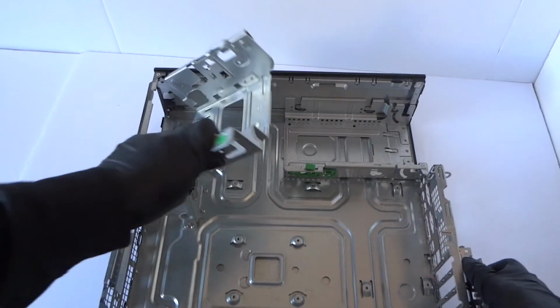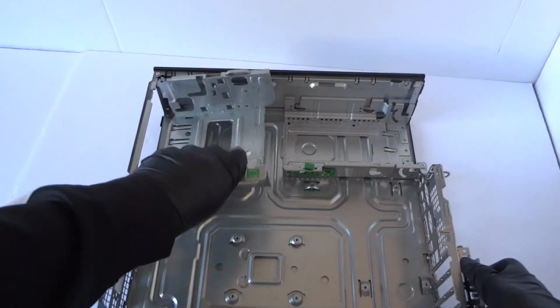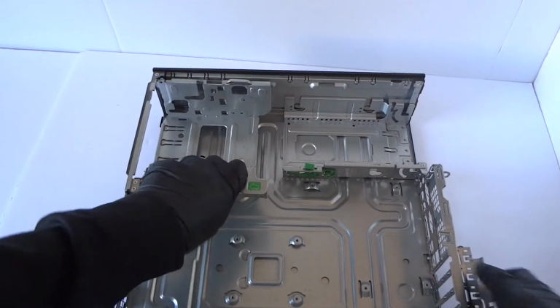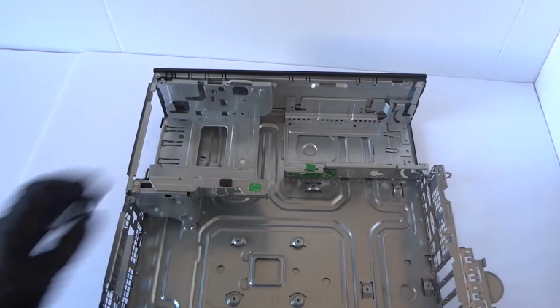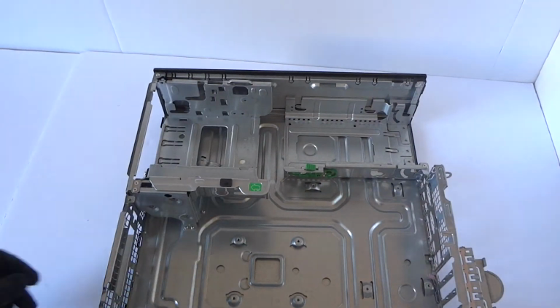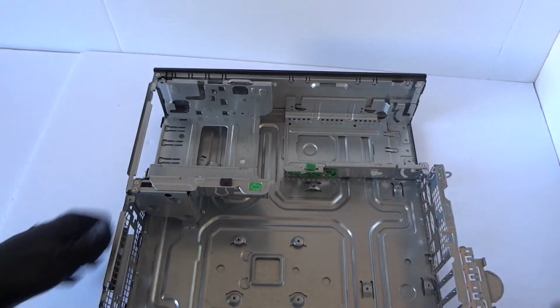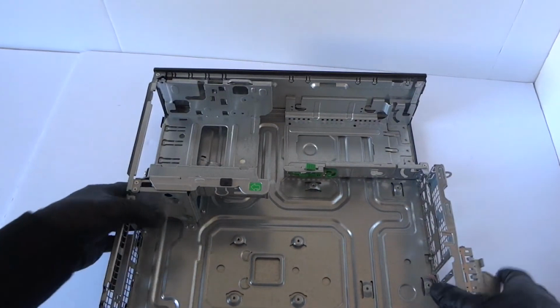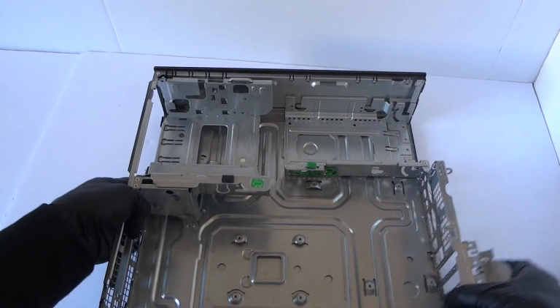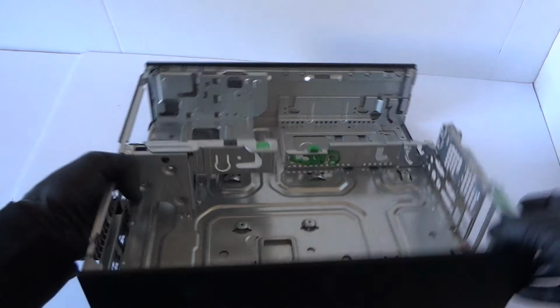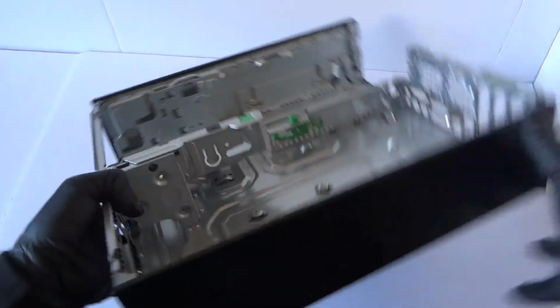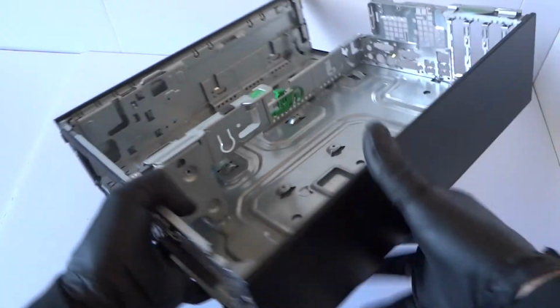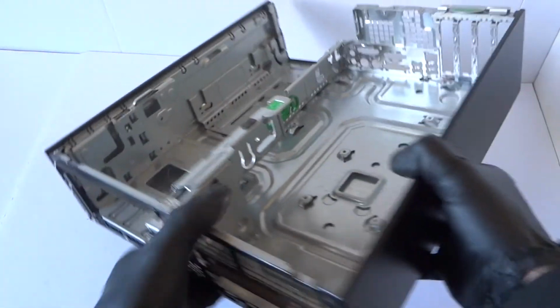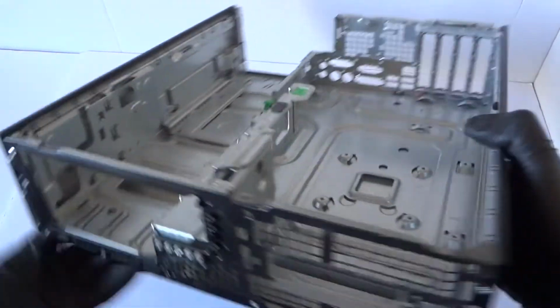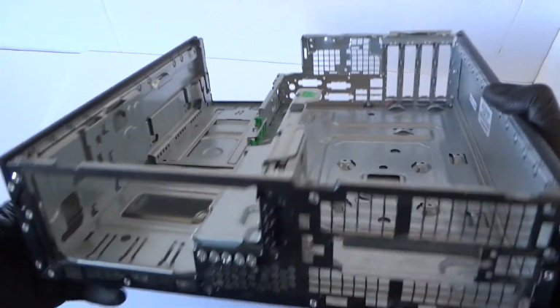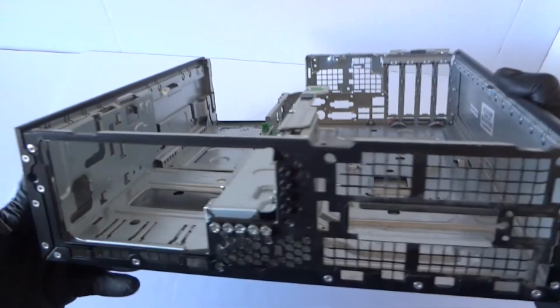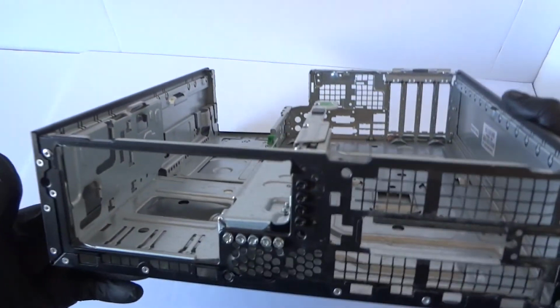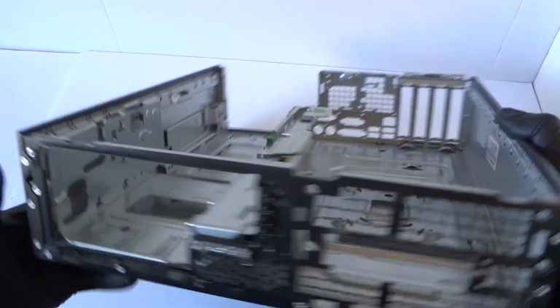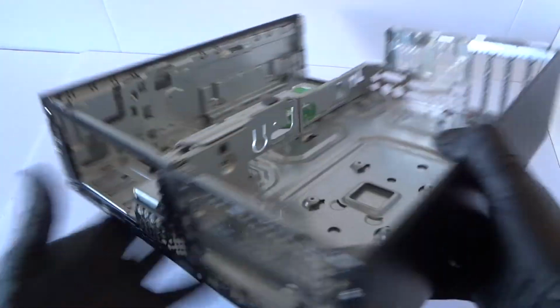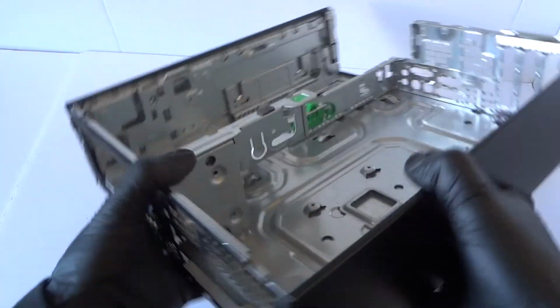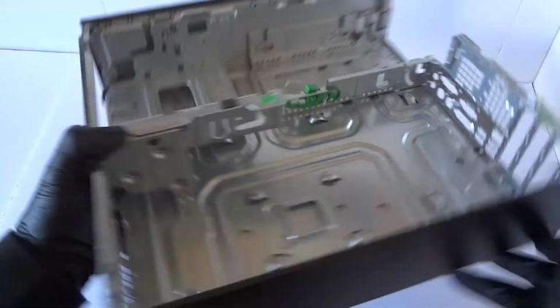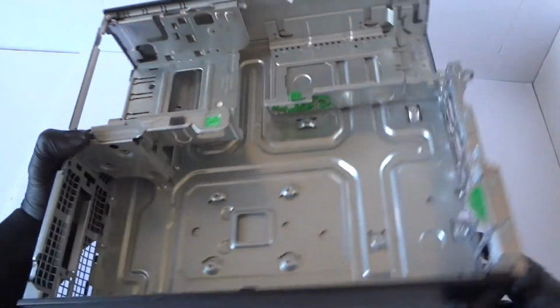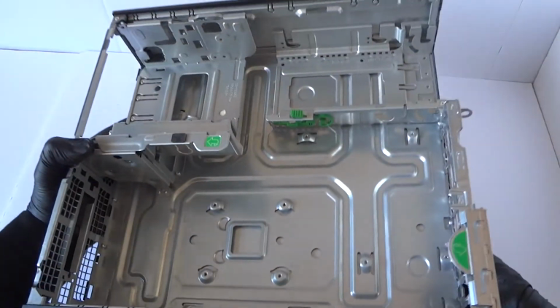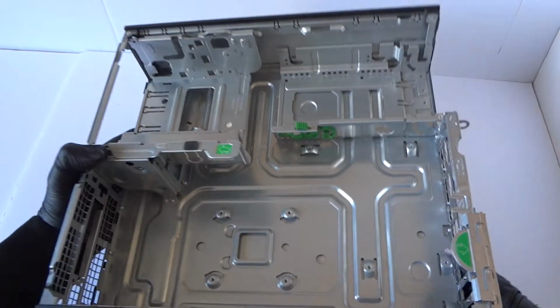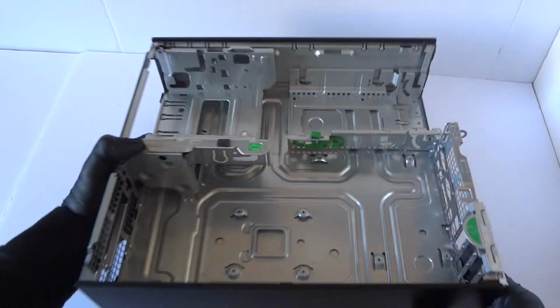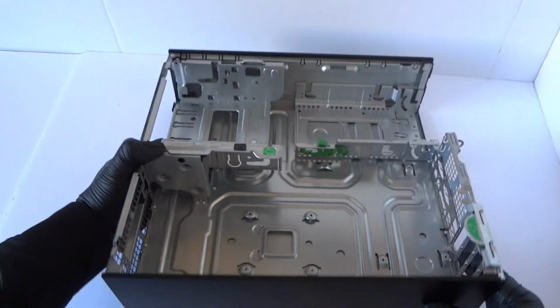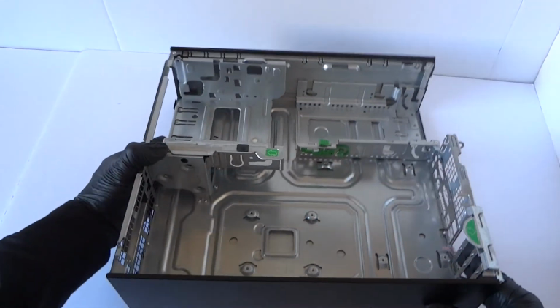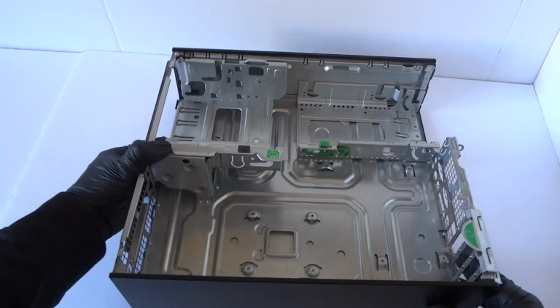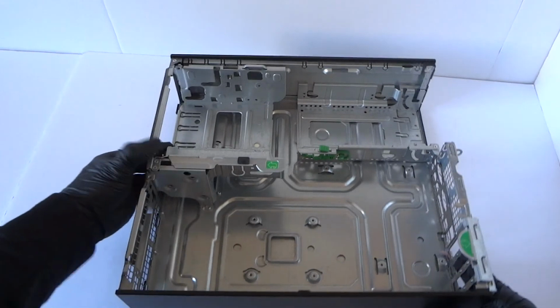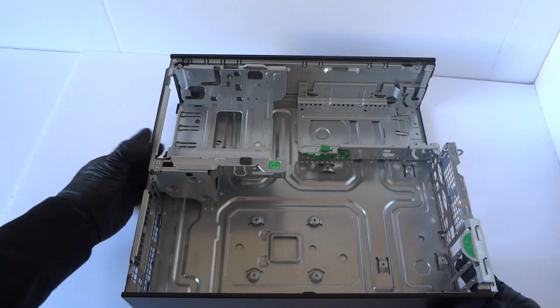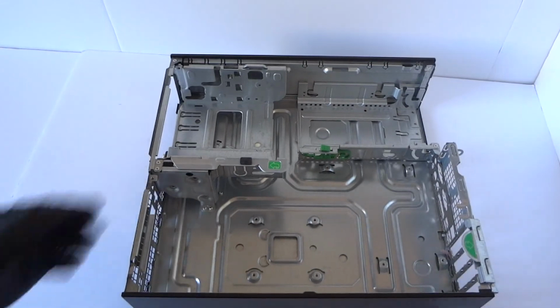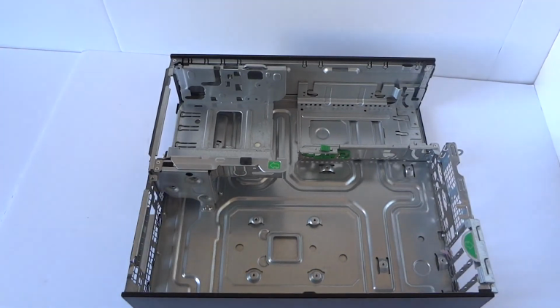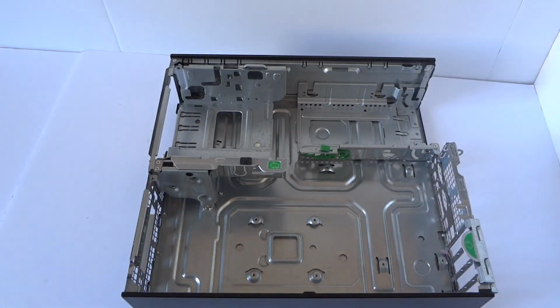So guys, this is the teardown for the HP Compaq Pro 4300 small form factor. This will be the end of the video — thanks for watching, bye.